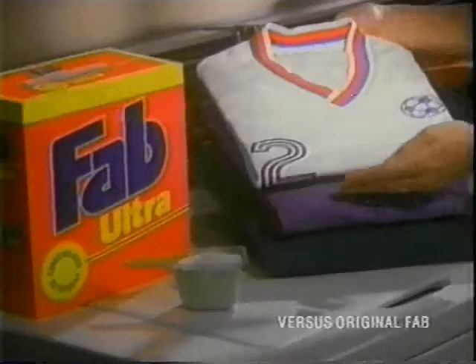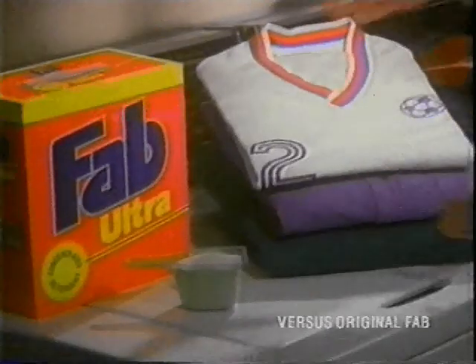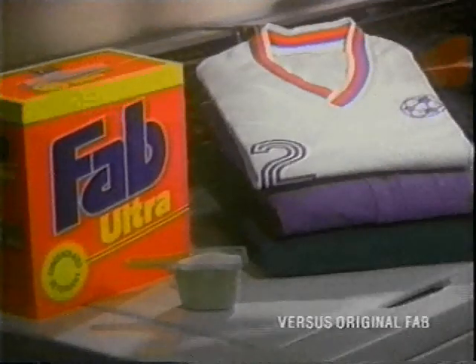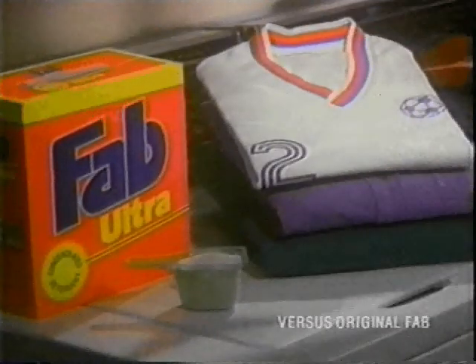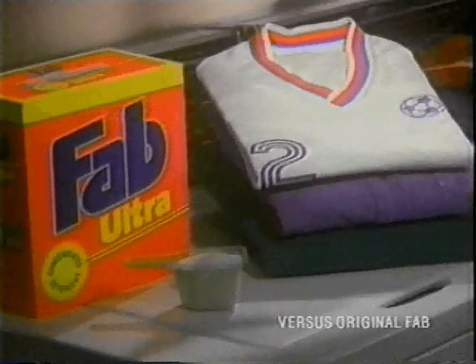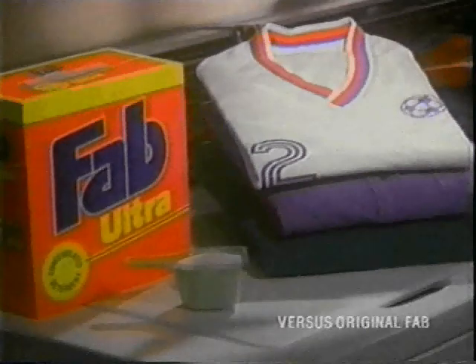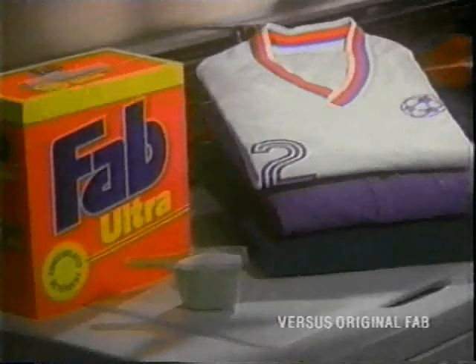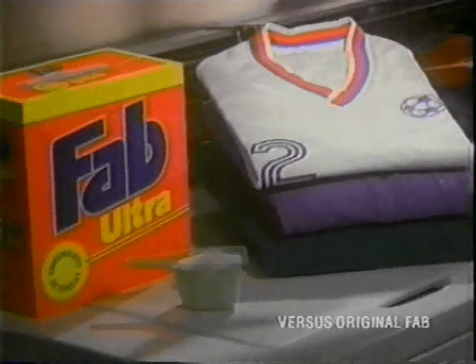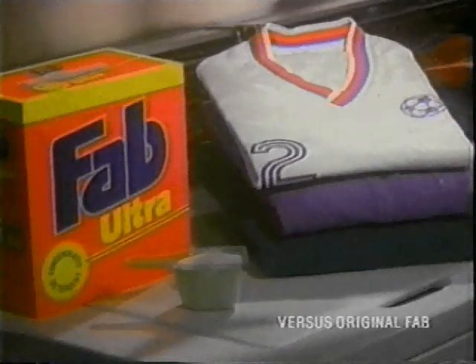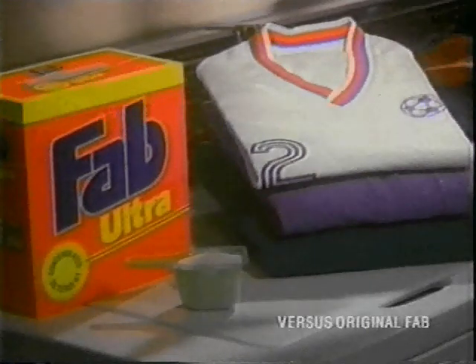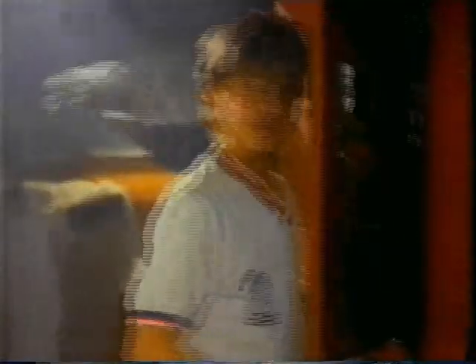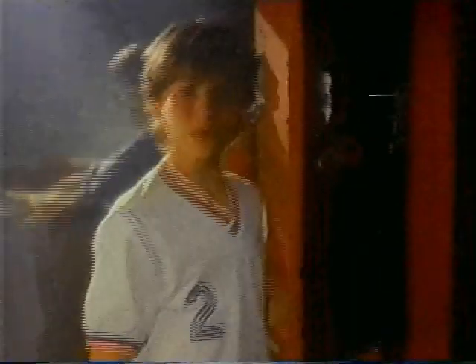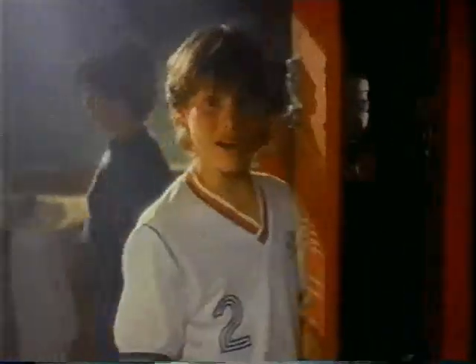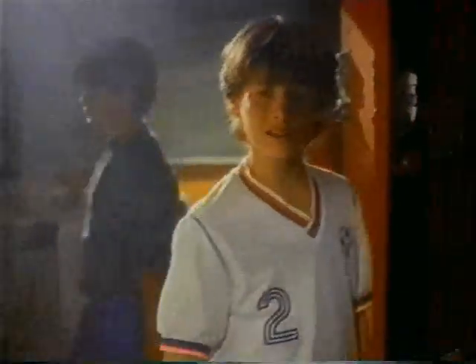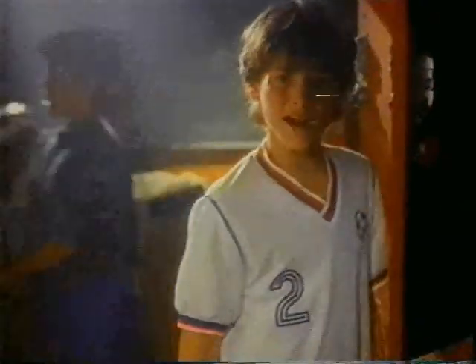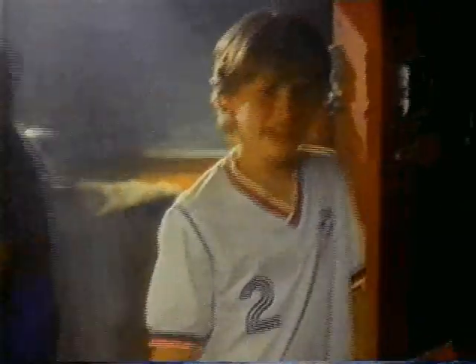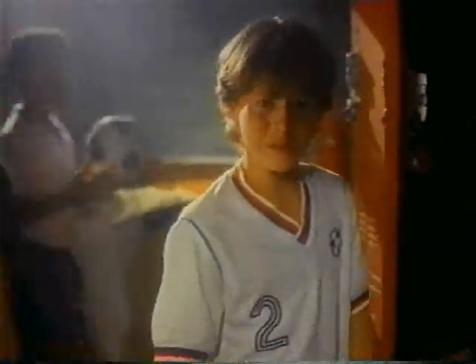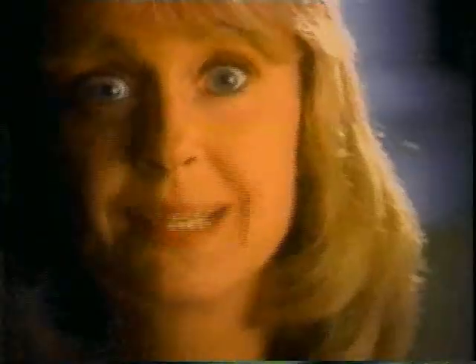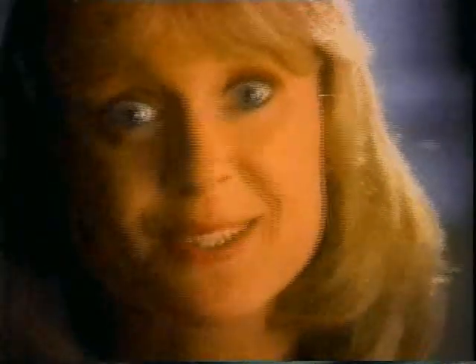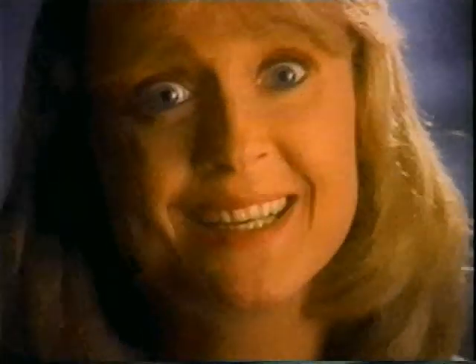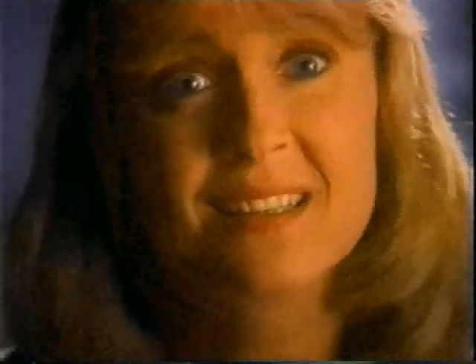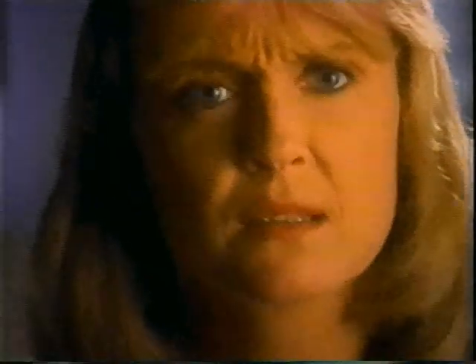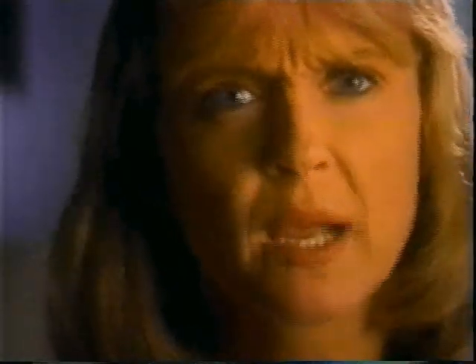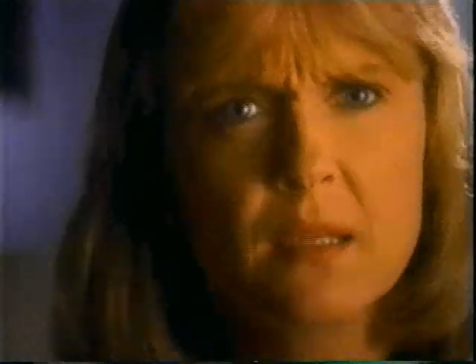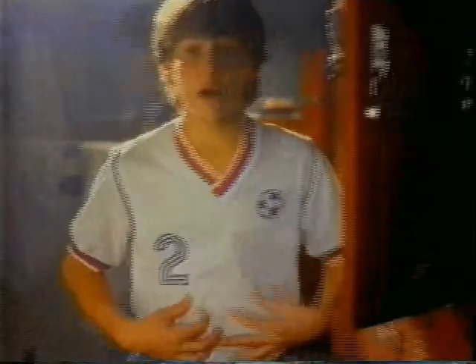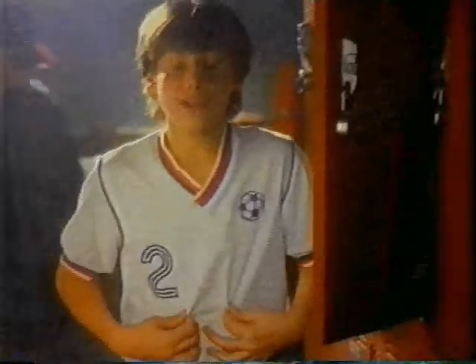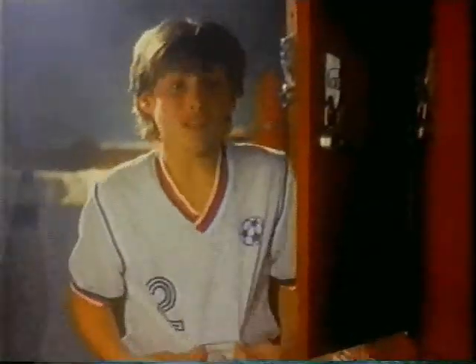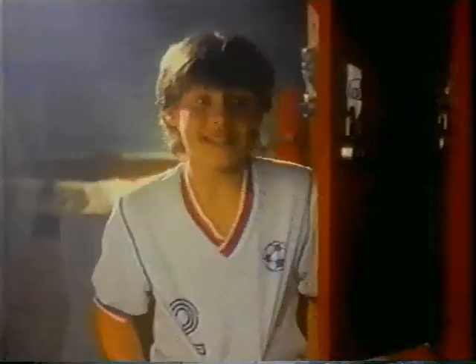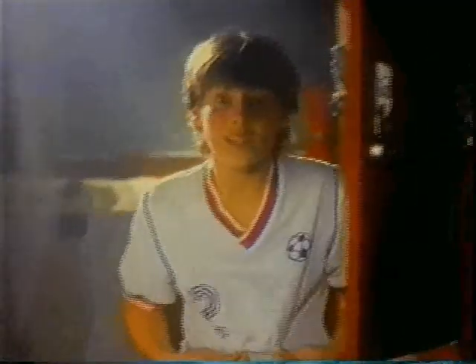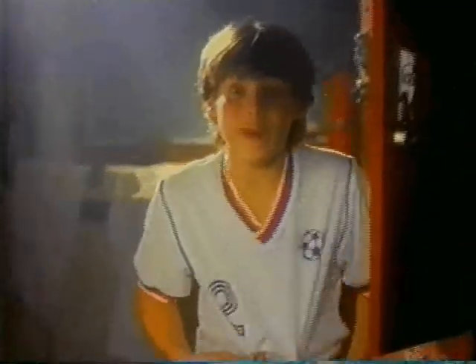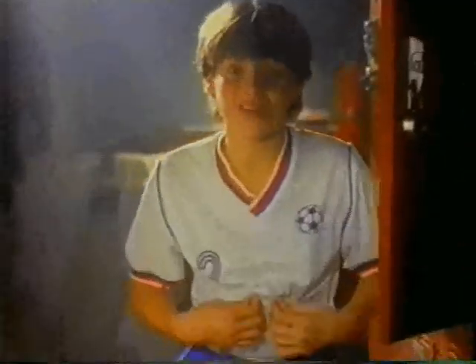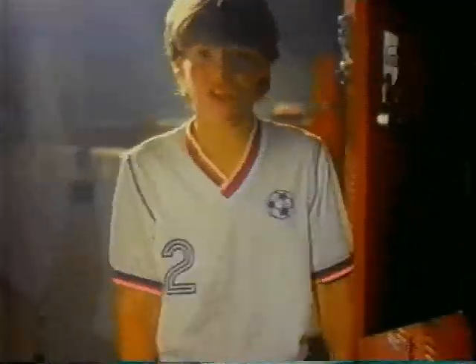With my Fab Ultra, the whole wash looks newer, longer. Newer, longer? How lame. Well, lame is good. Right? Mom, I look like I sit the bench.